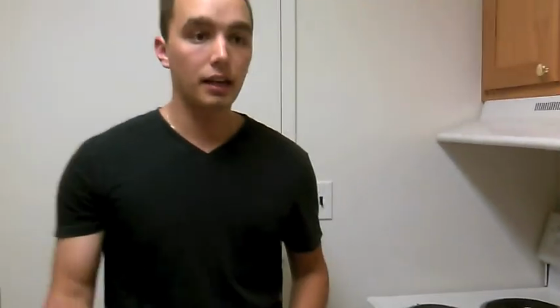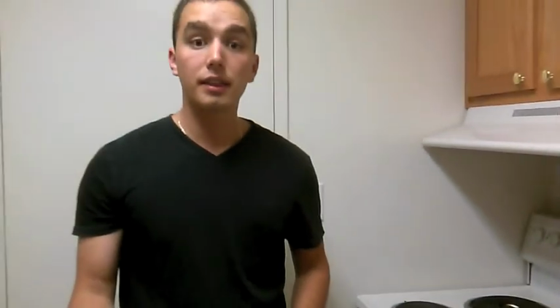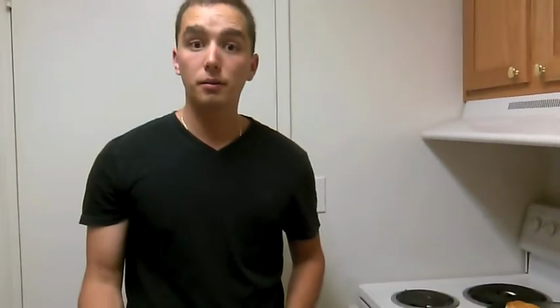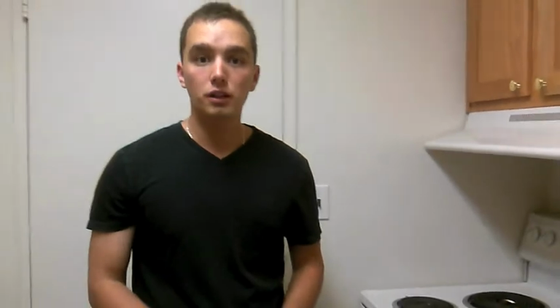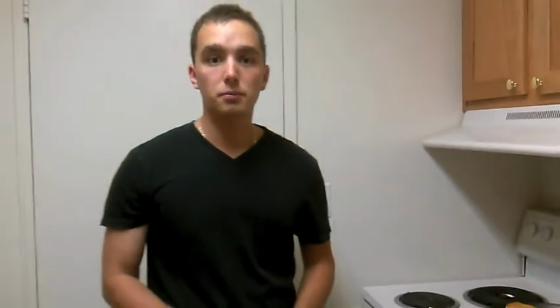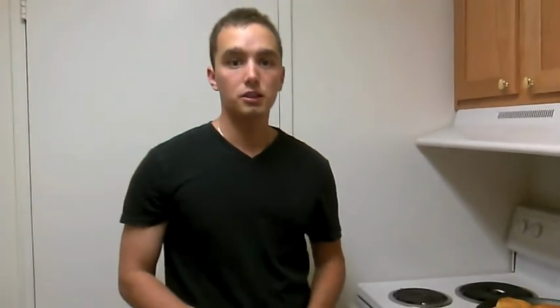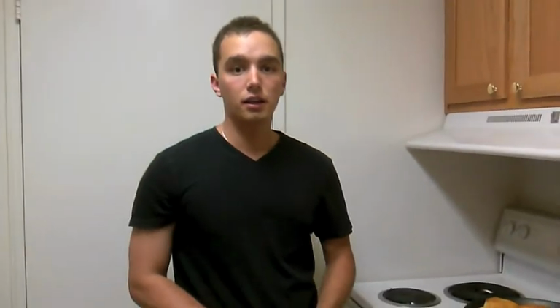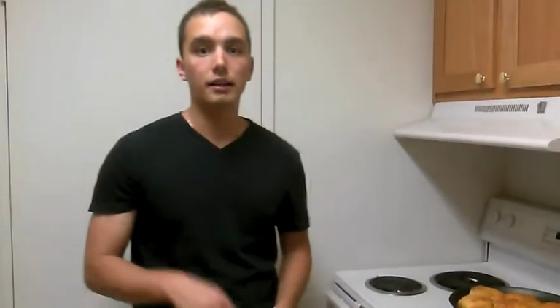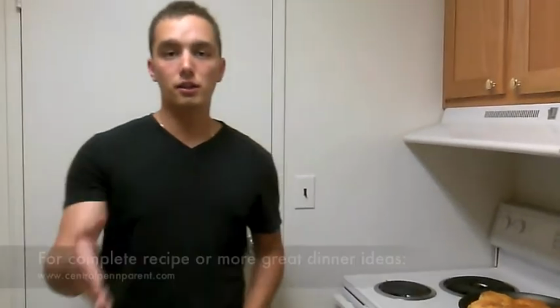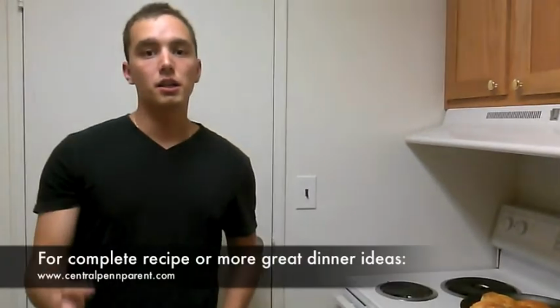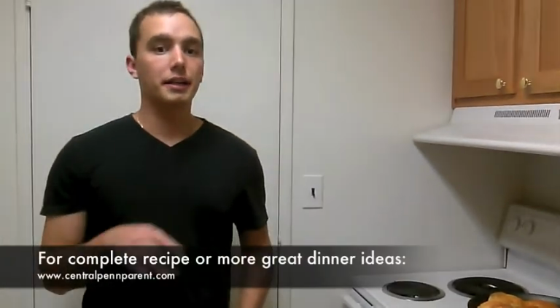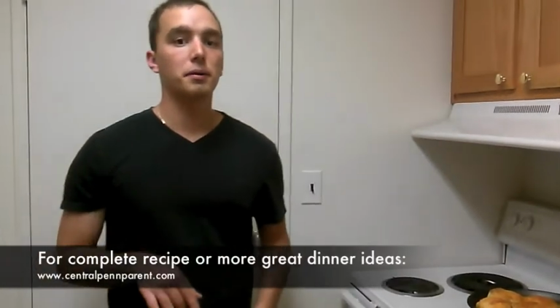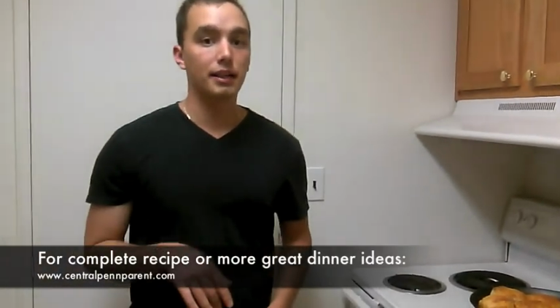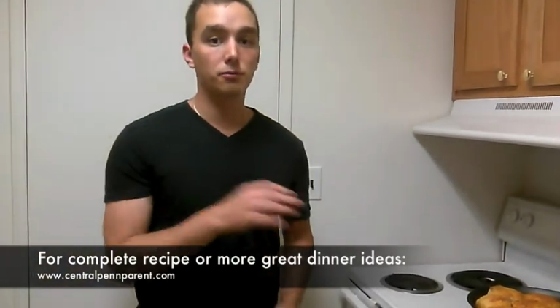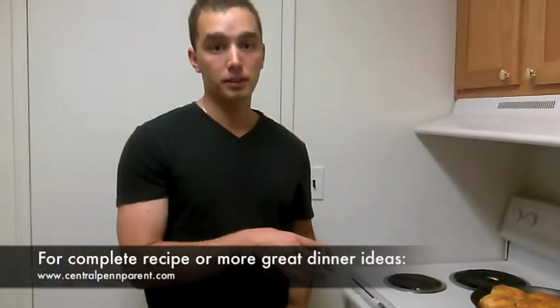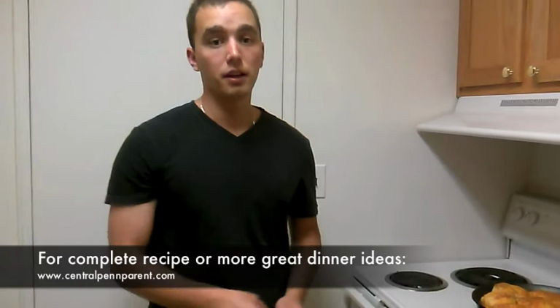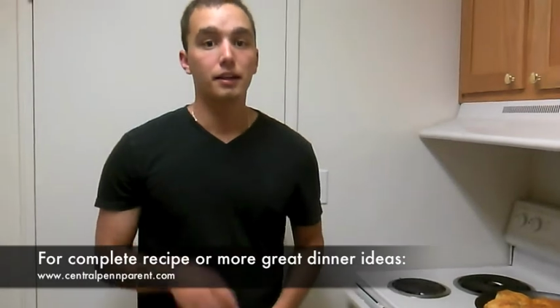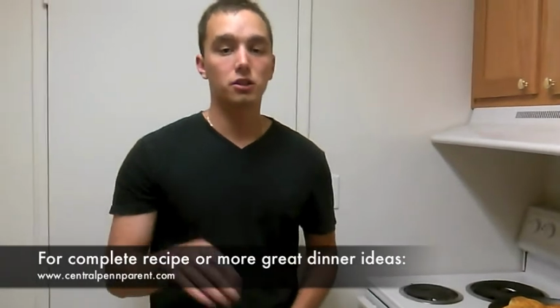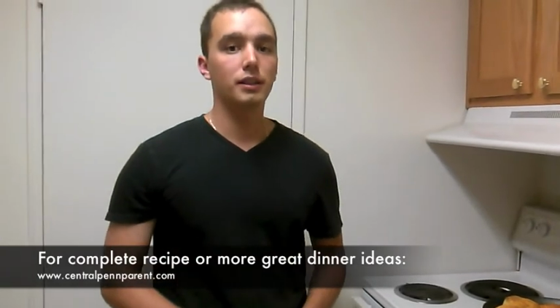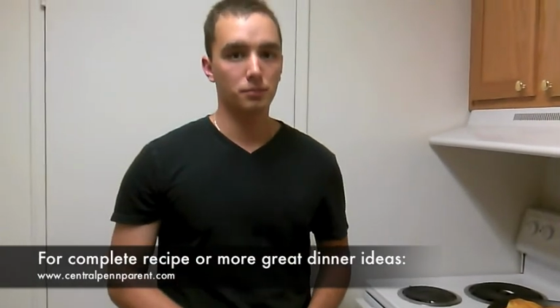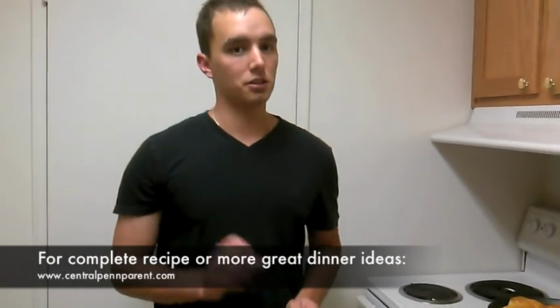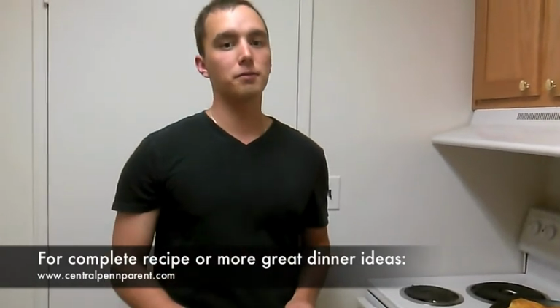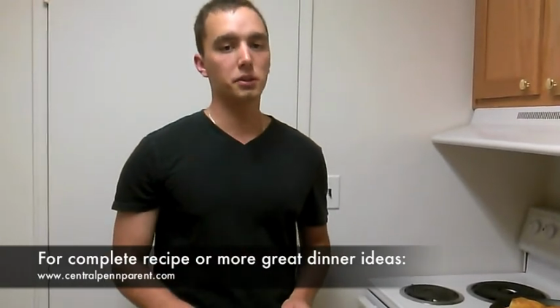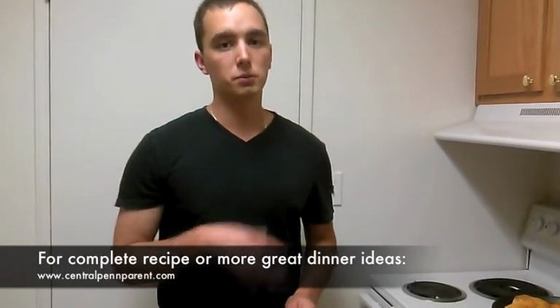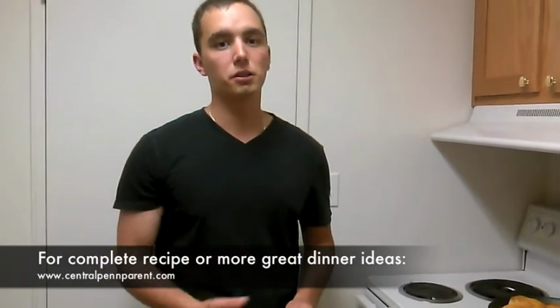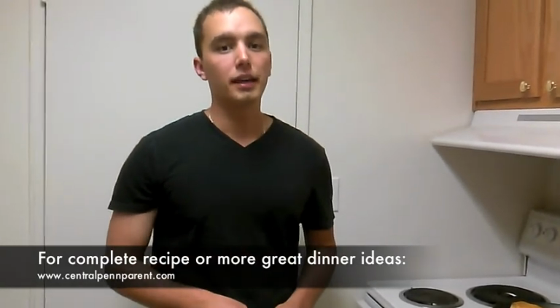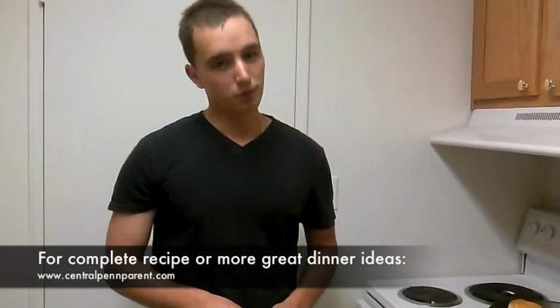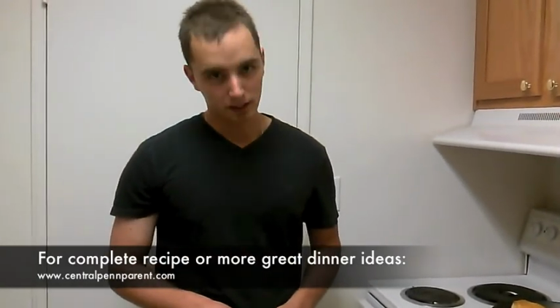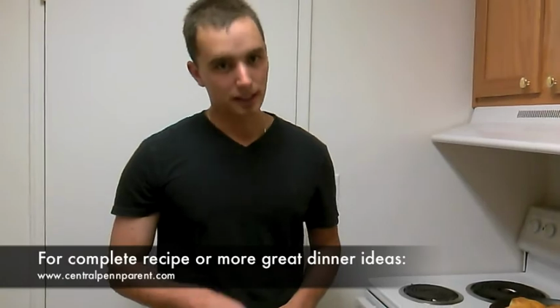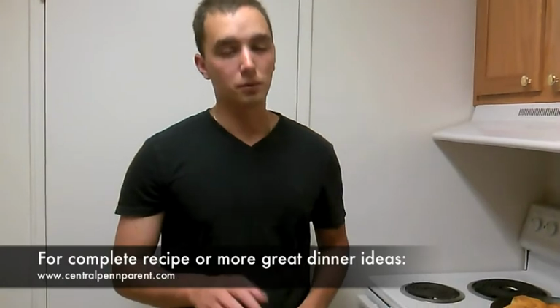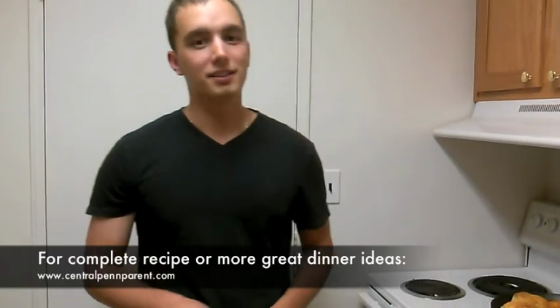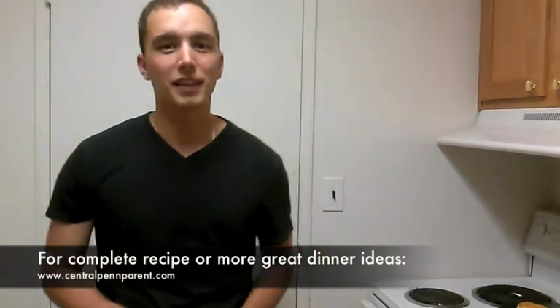Thank you very much for watching. Thanks for paying attention. As always, check out centralfamparent.com for this recipe. Be sure to tune in next month — just in time for football season — we're teaching you a buffalo wing recipe that you don't want to miss. Thanks.